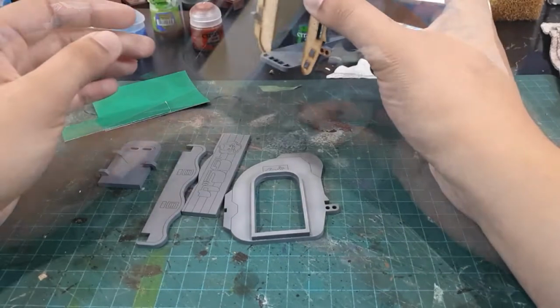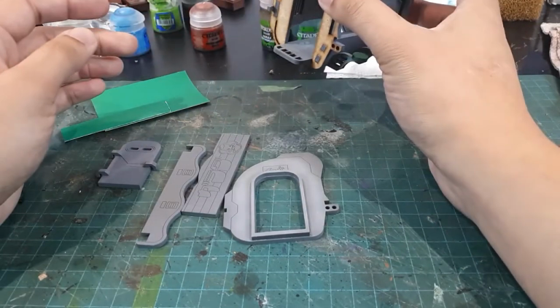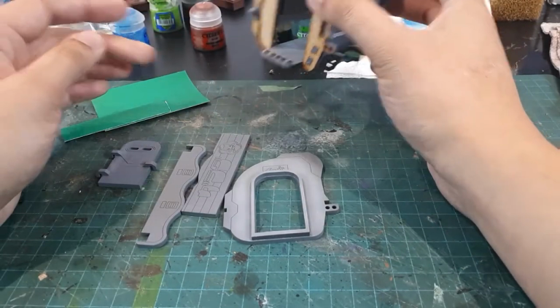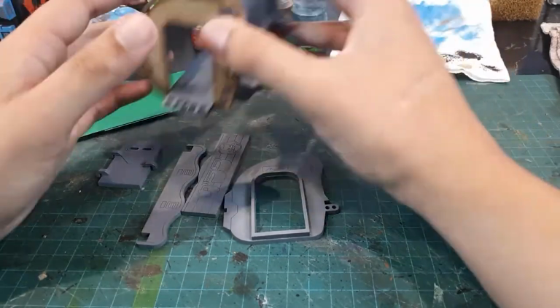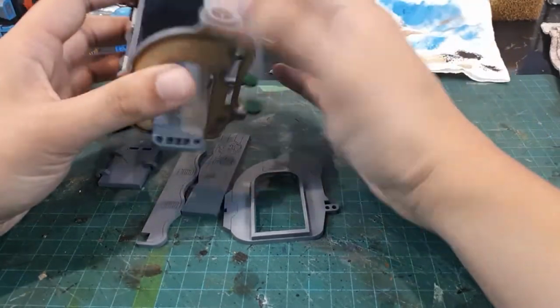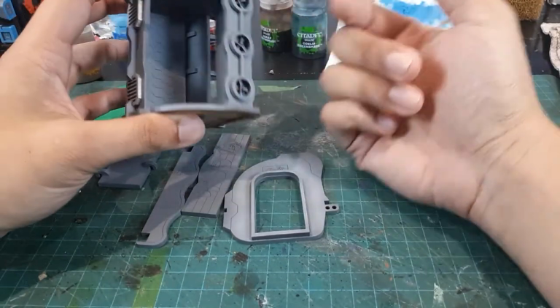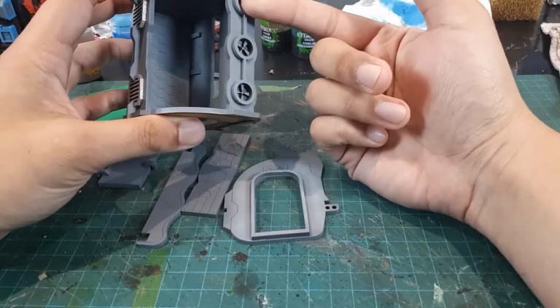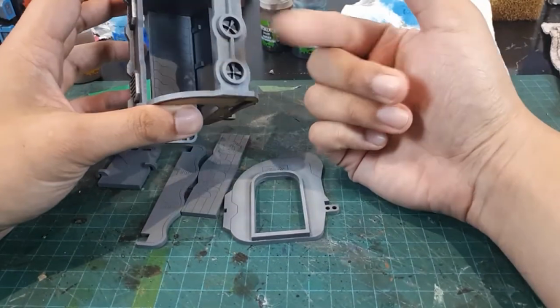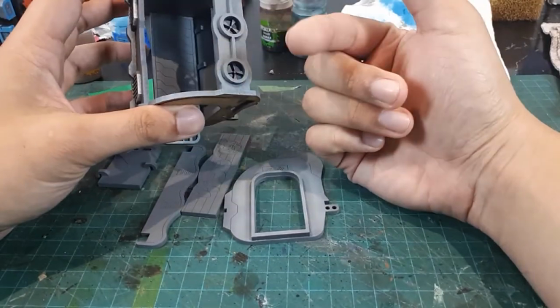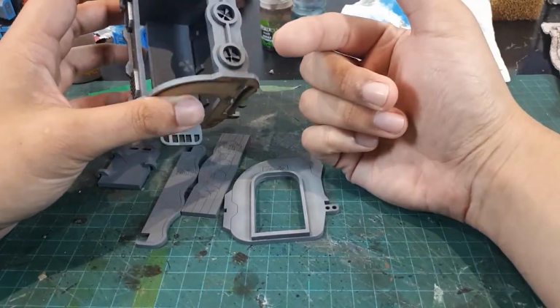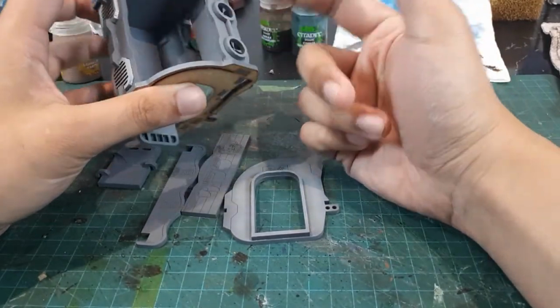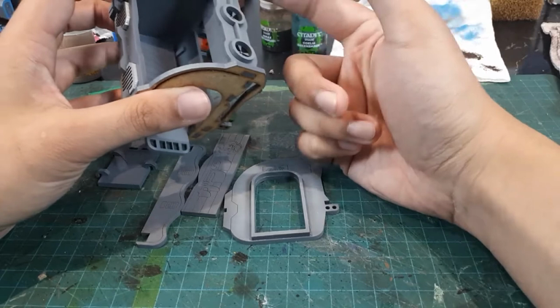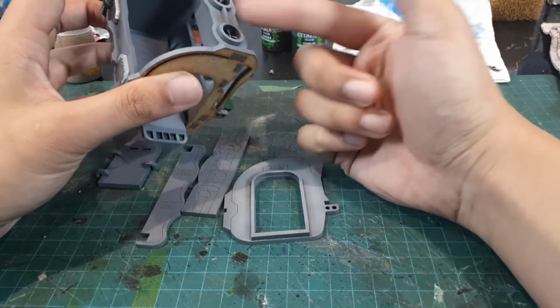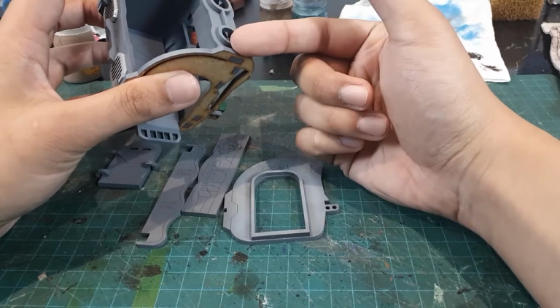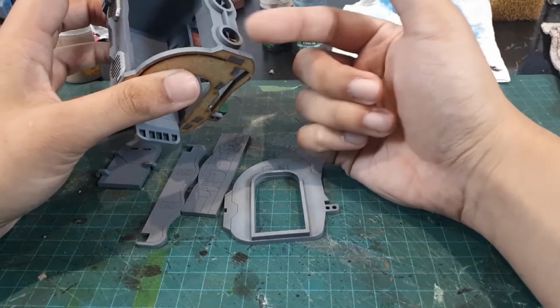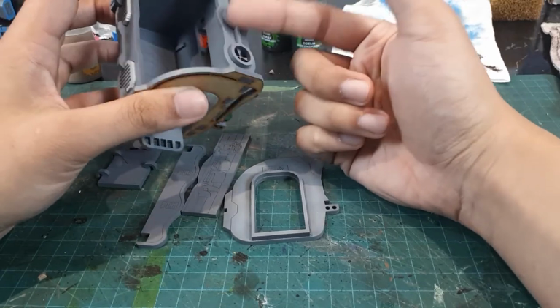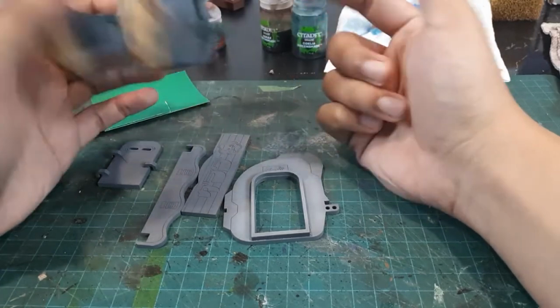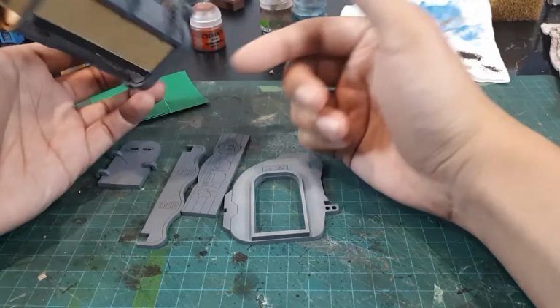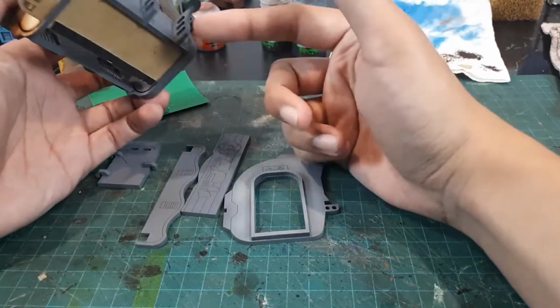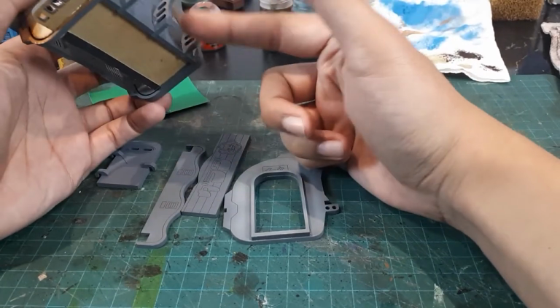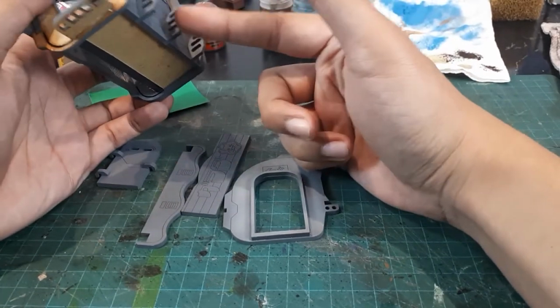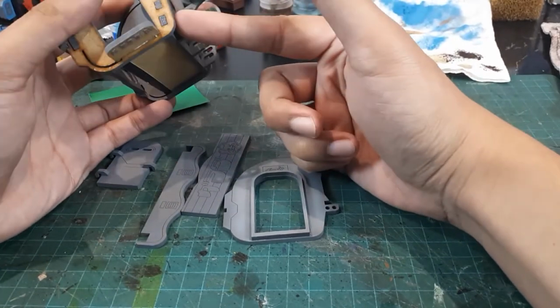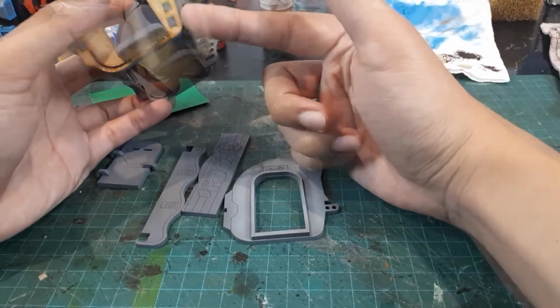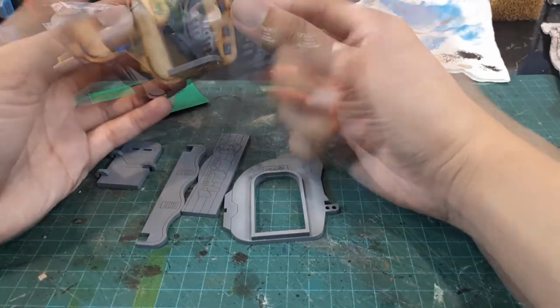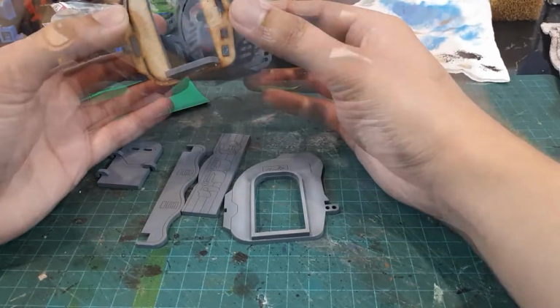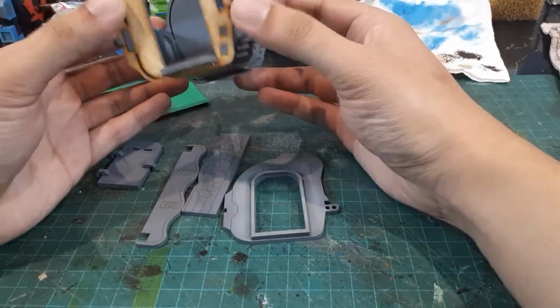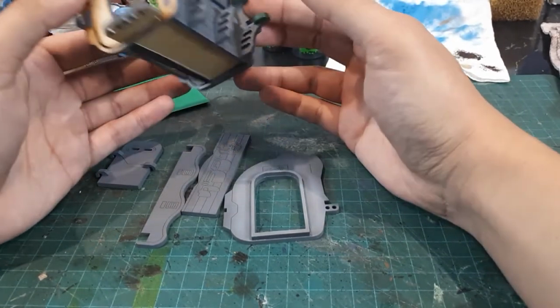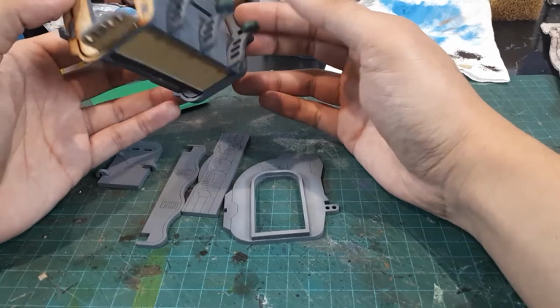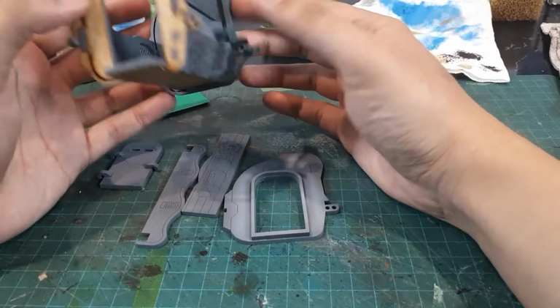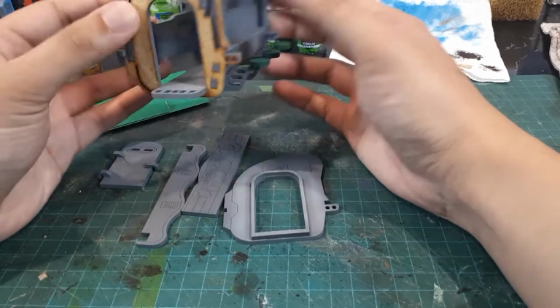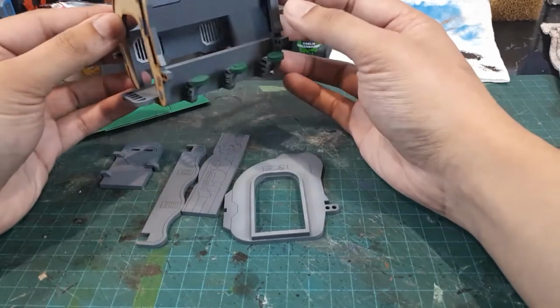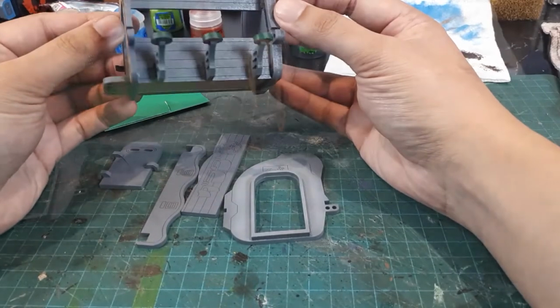Before washing these pieces, I'm going to add some silver to these top vents and these bottom areas as well, to add a bit more variation to the scheme.